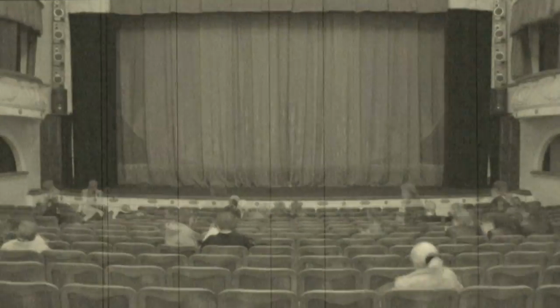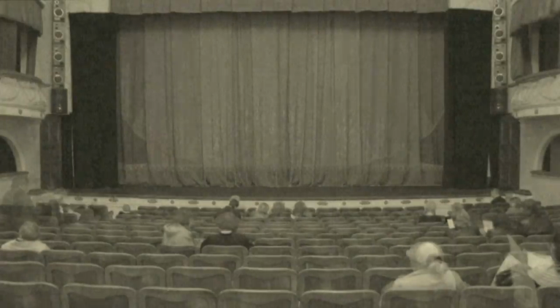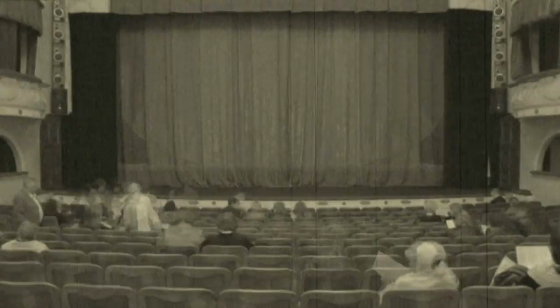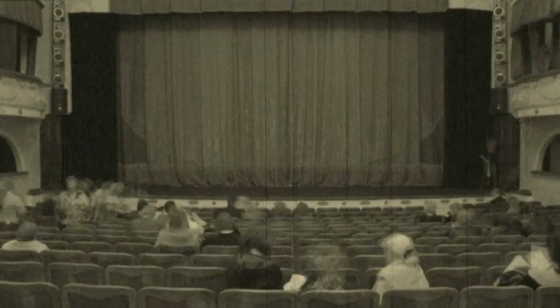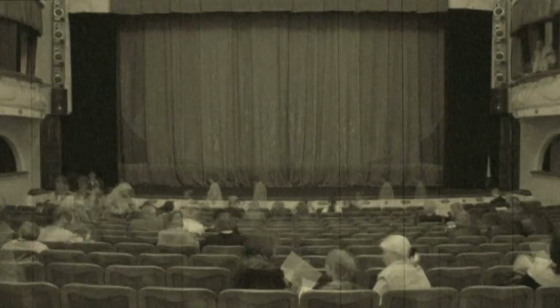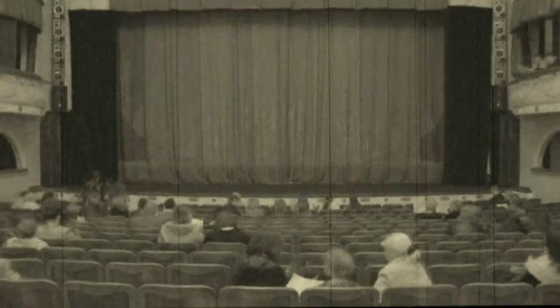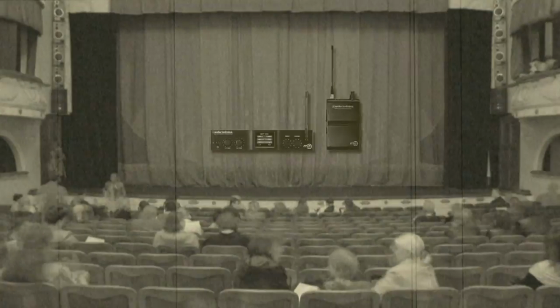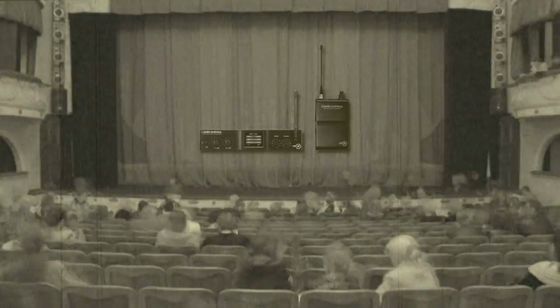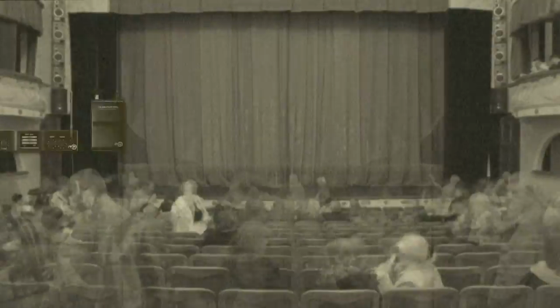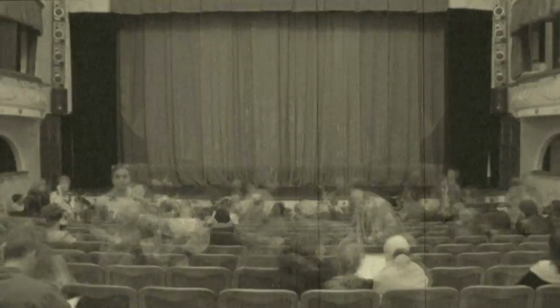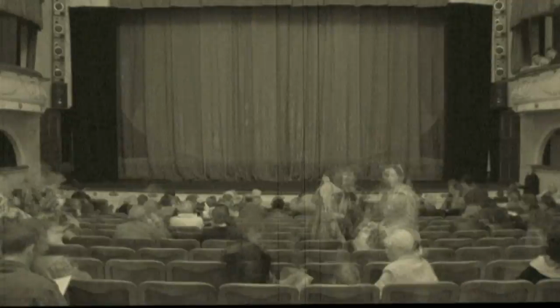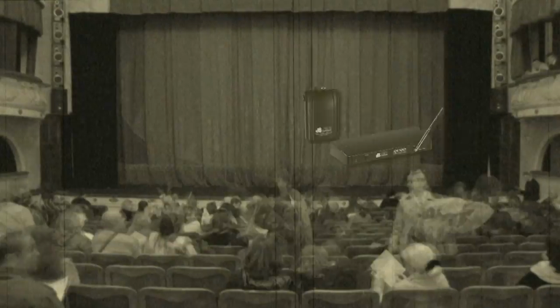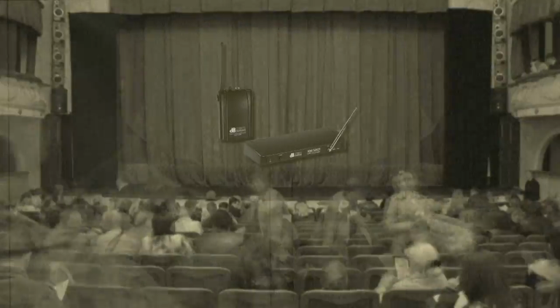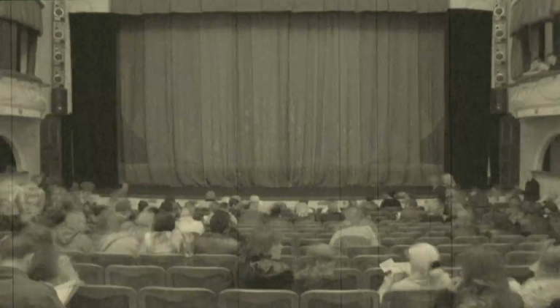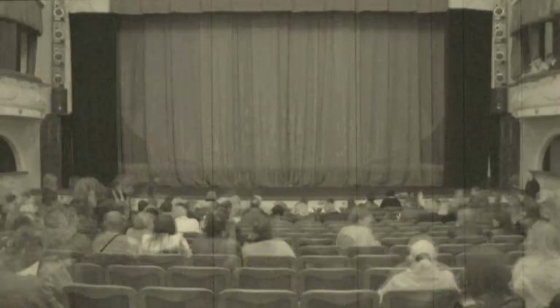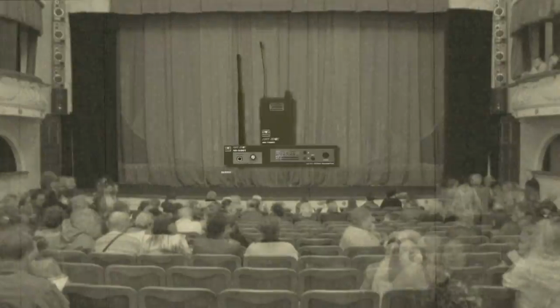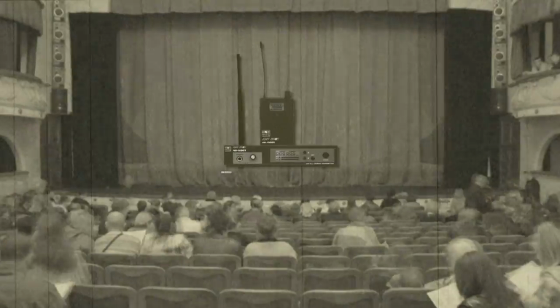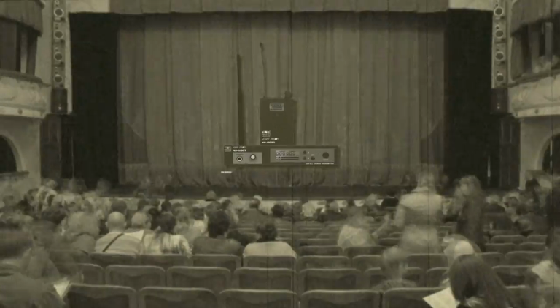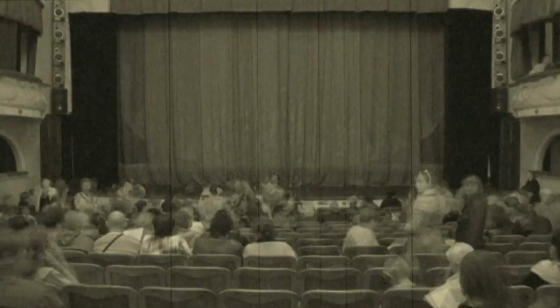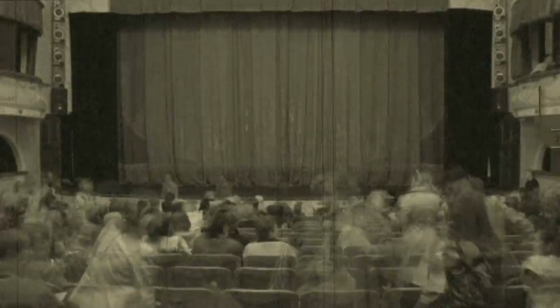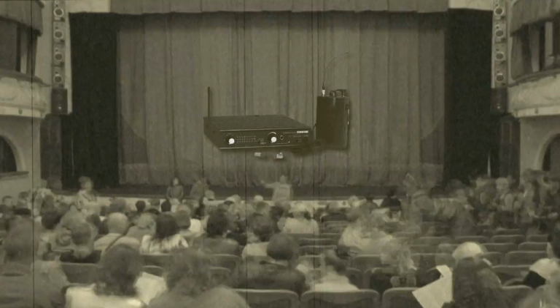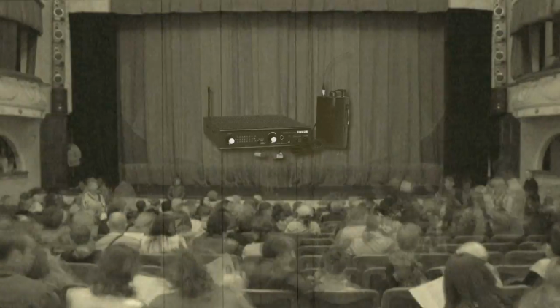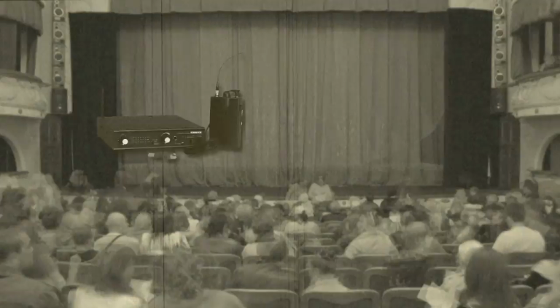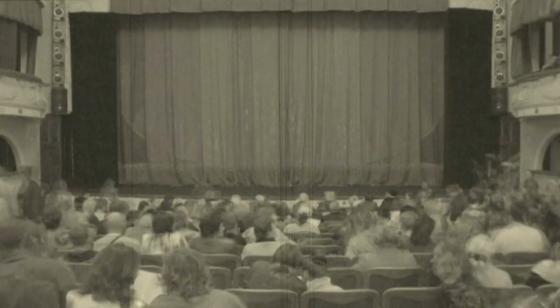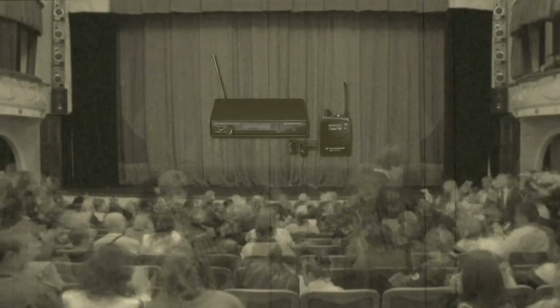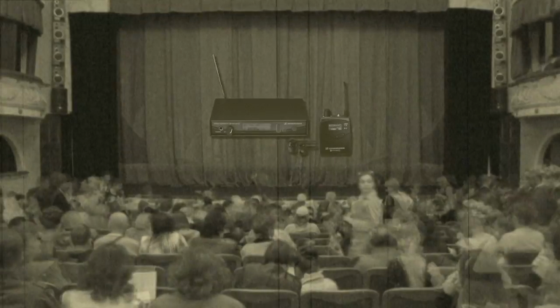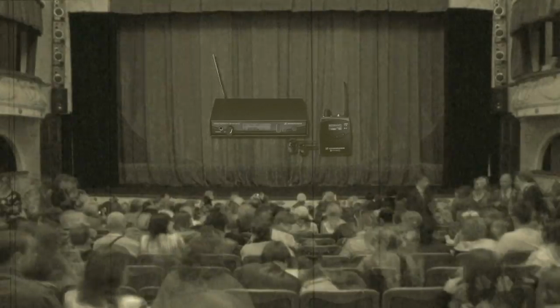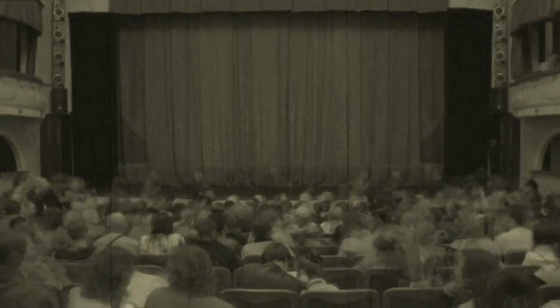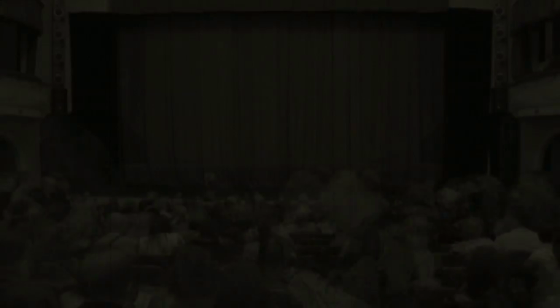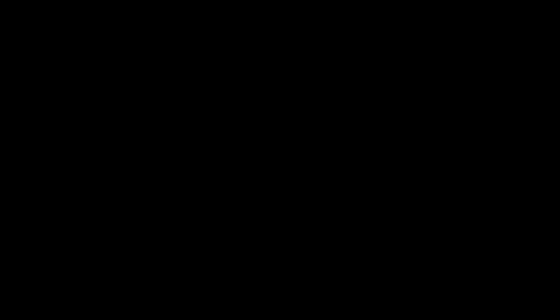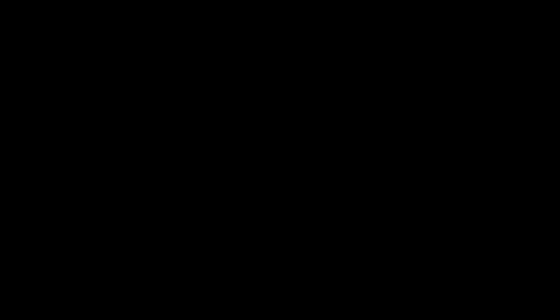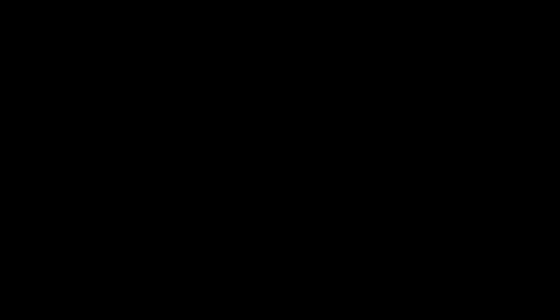Wireless monitor systems have vastly improved the way we stage, mix, and perform live shows. Amazingly, the technology used in these systems has changed very little since their introduction two decades ago. That is, until now.